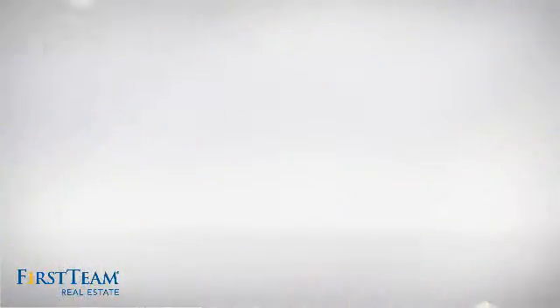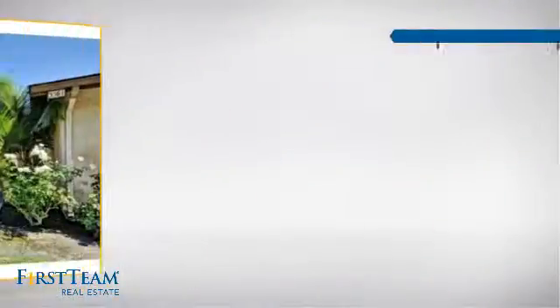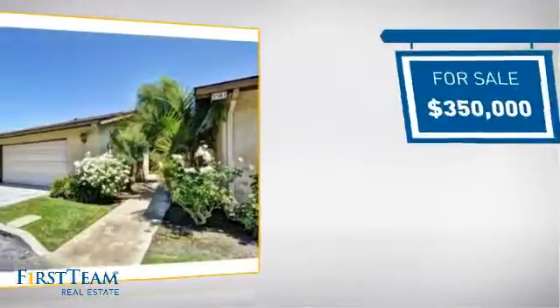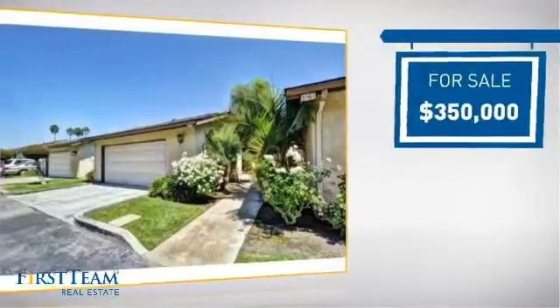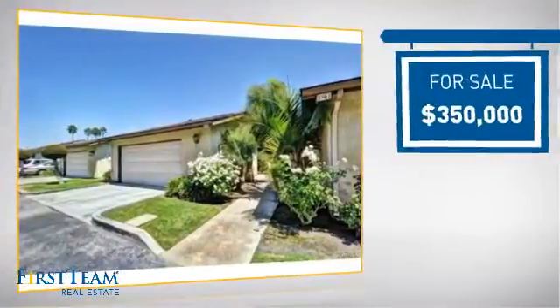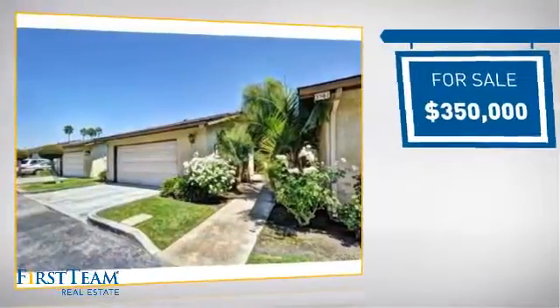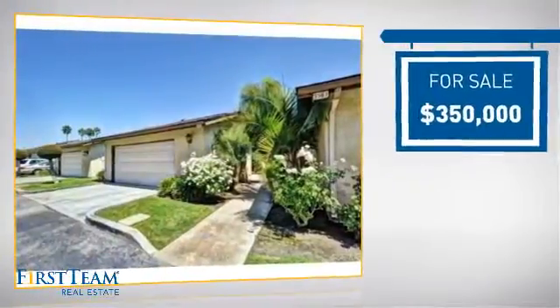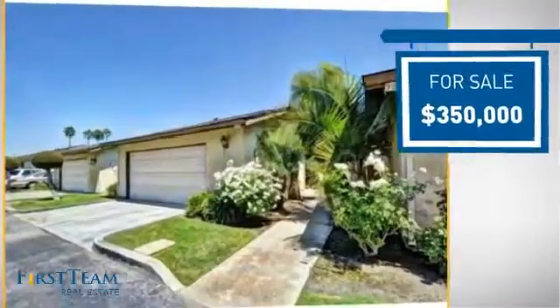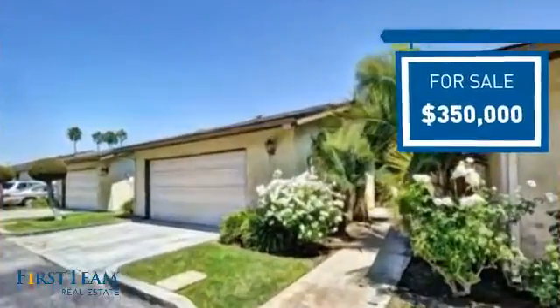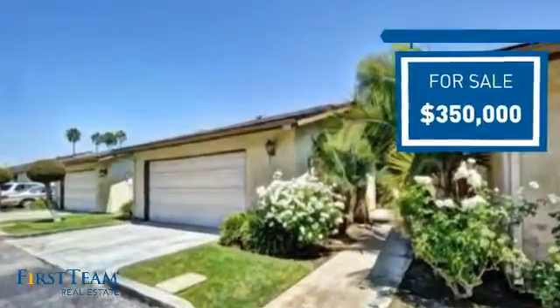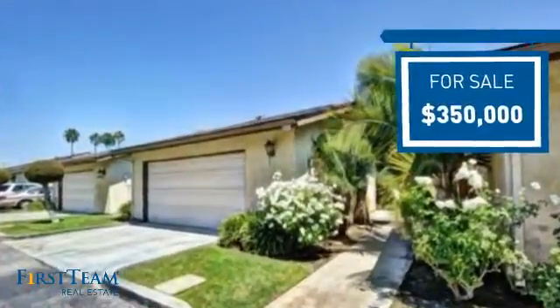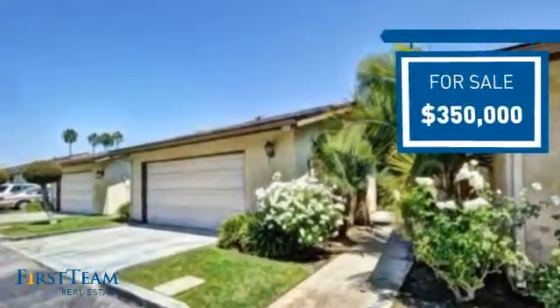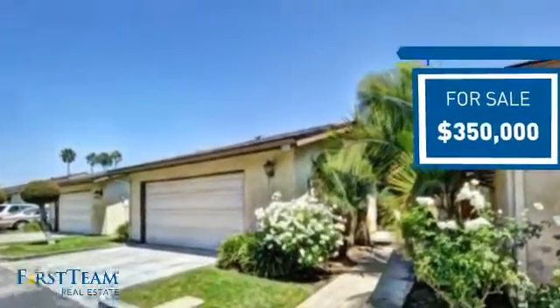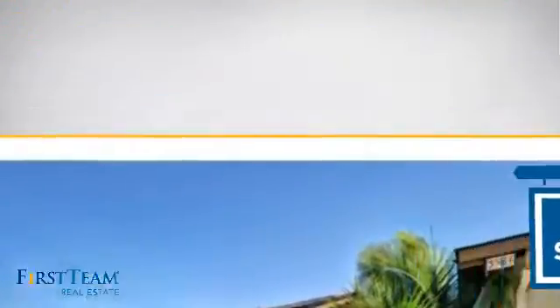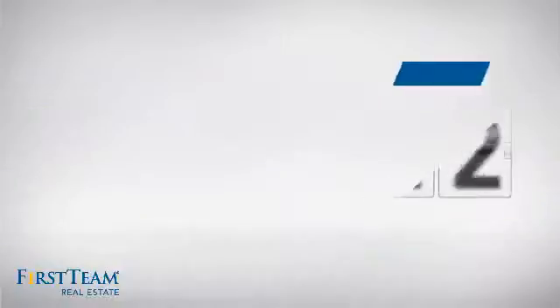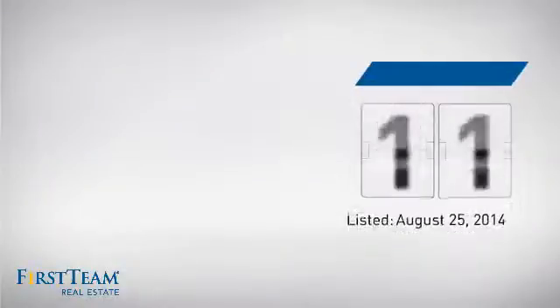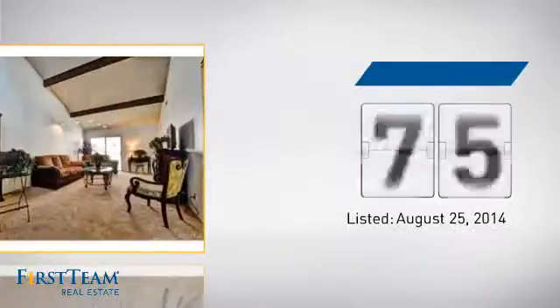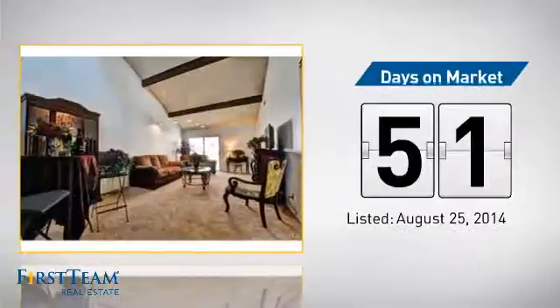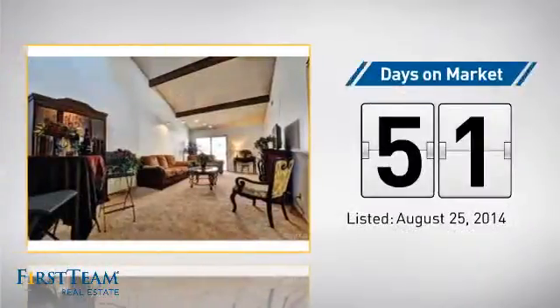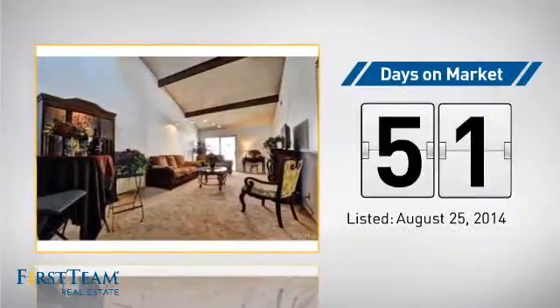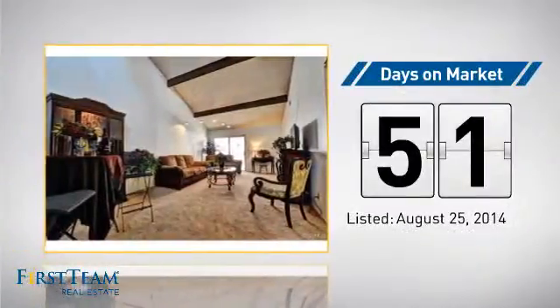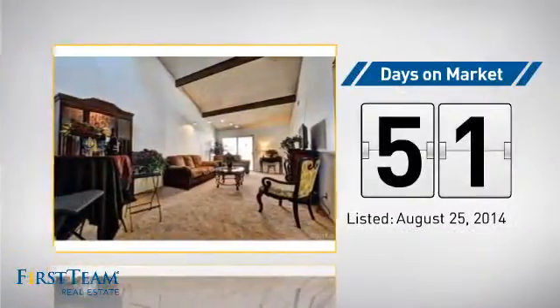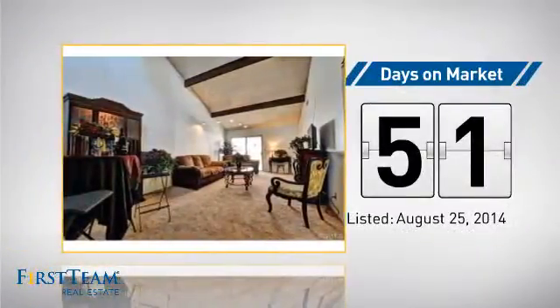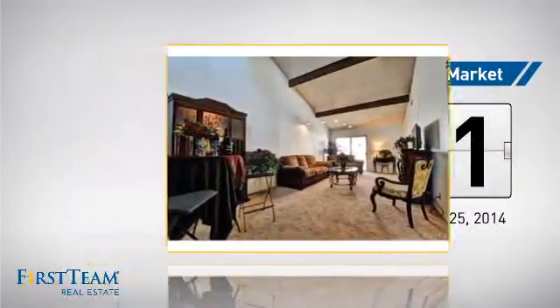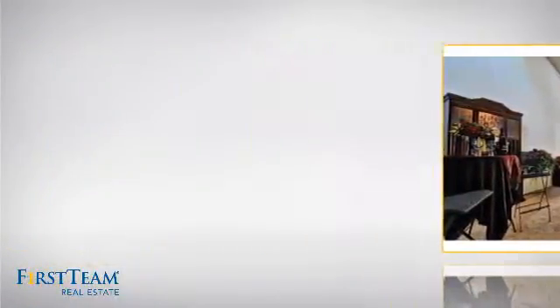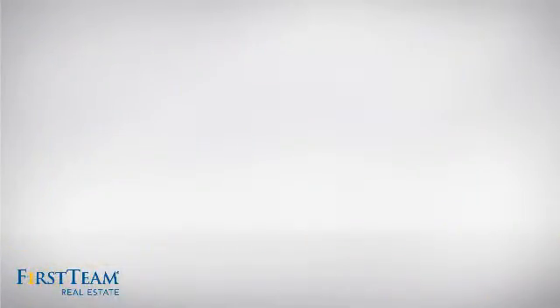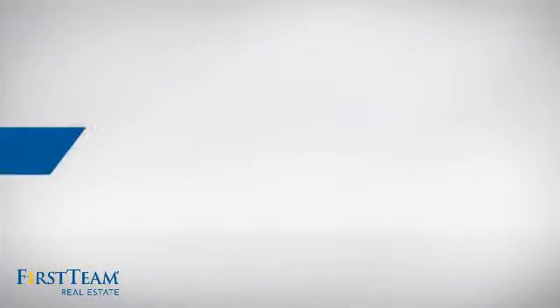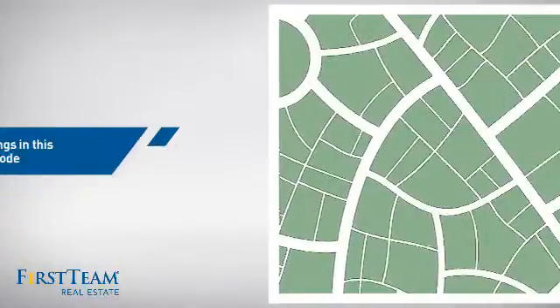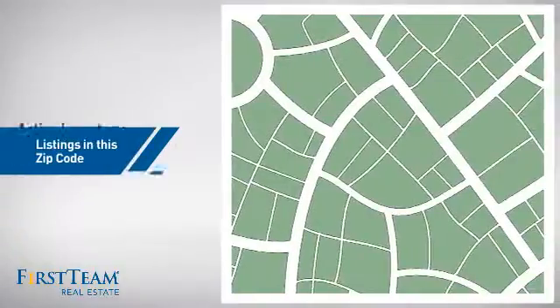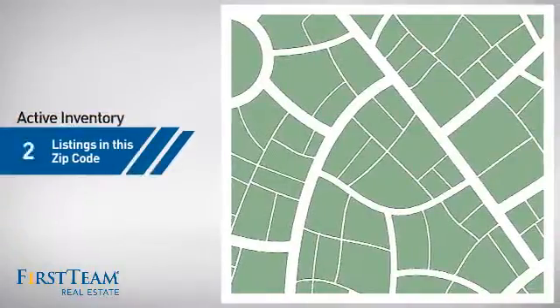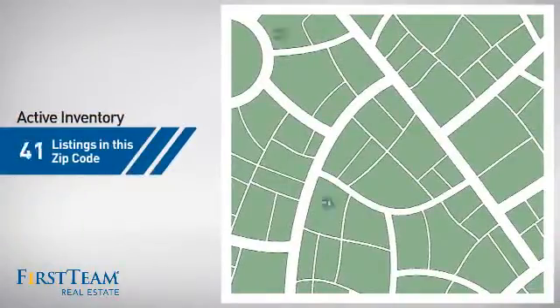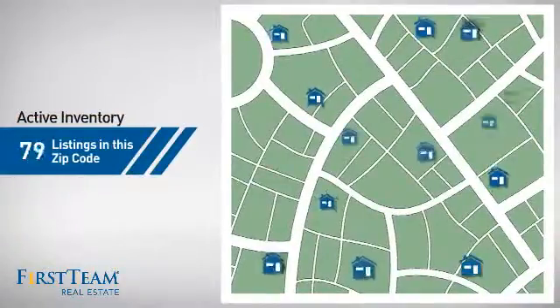Currently listed at three hundred and fifty thousand dollars, it's been on the market since August.